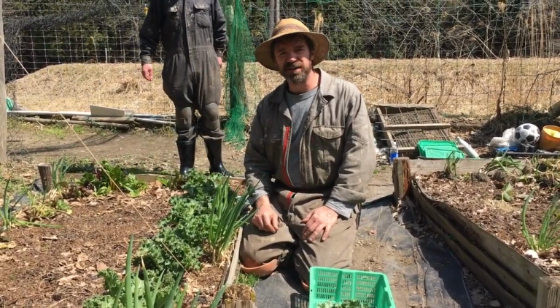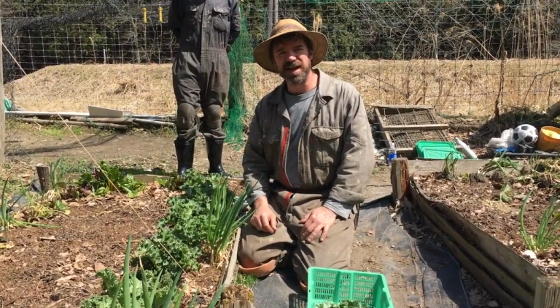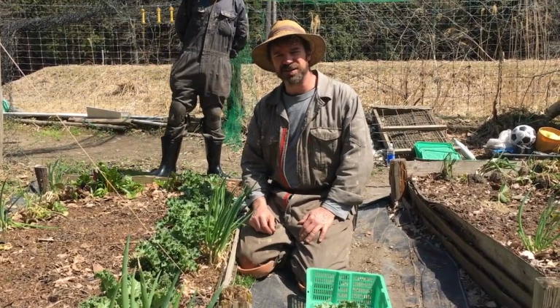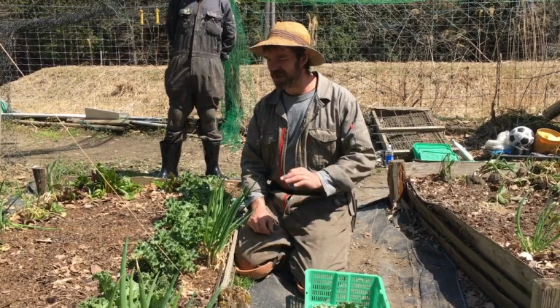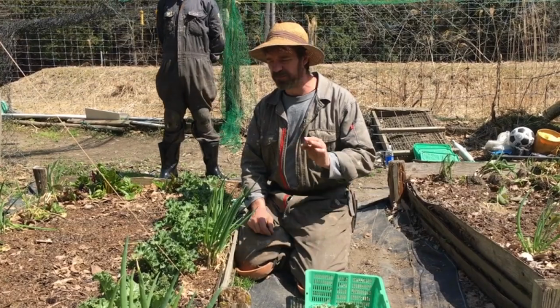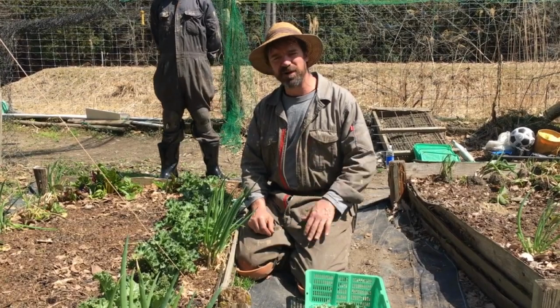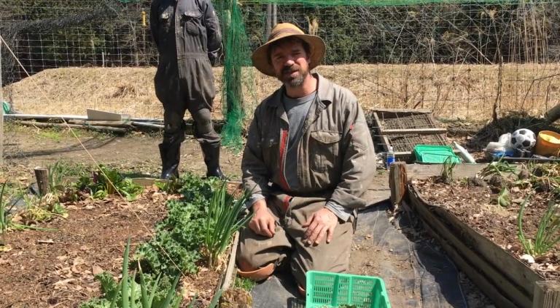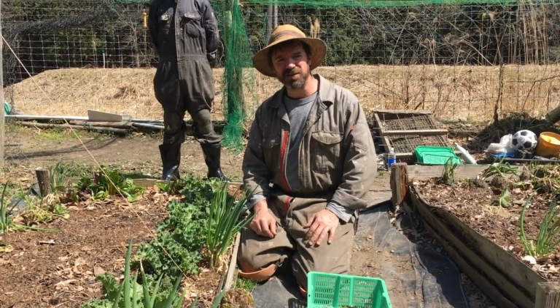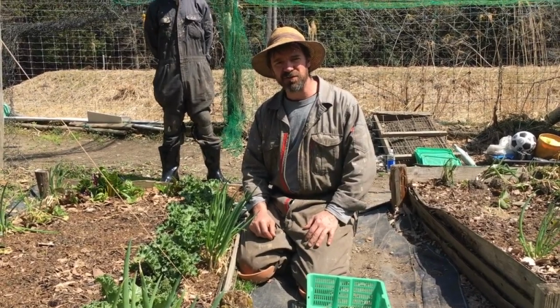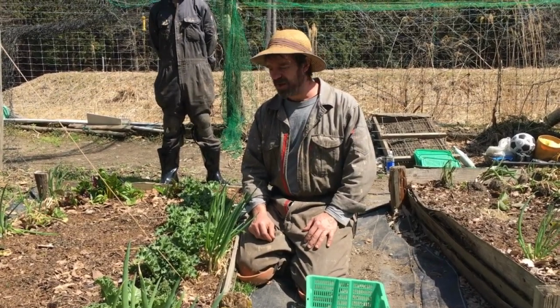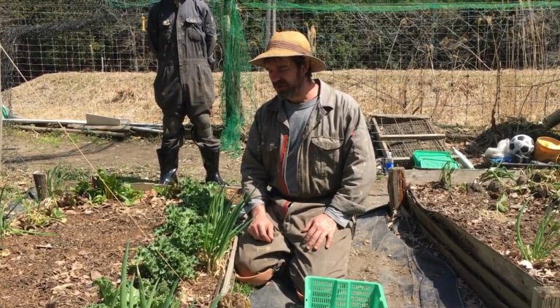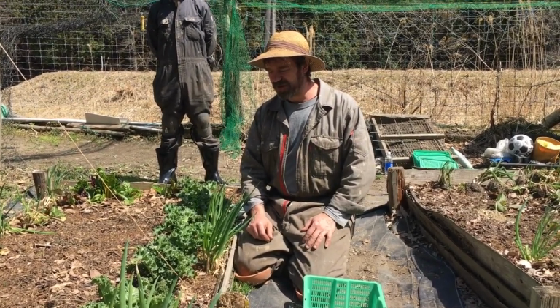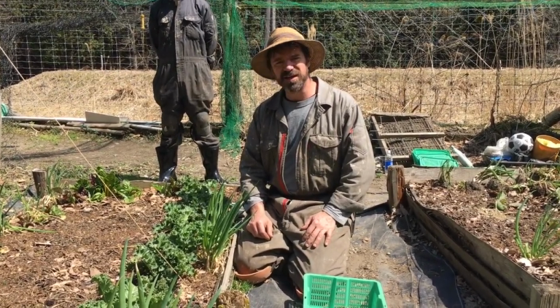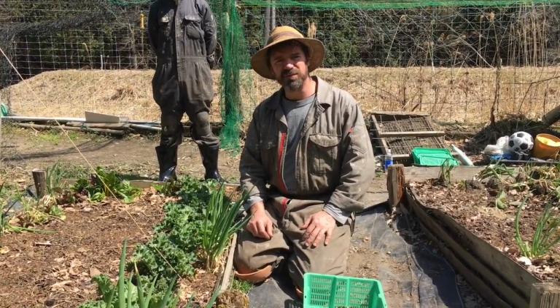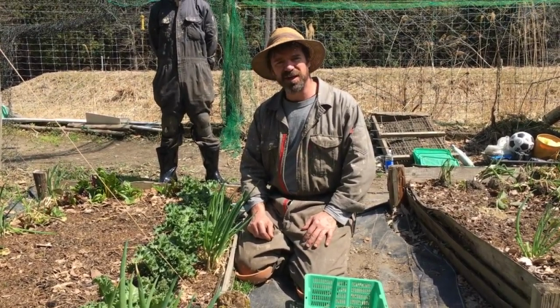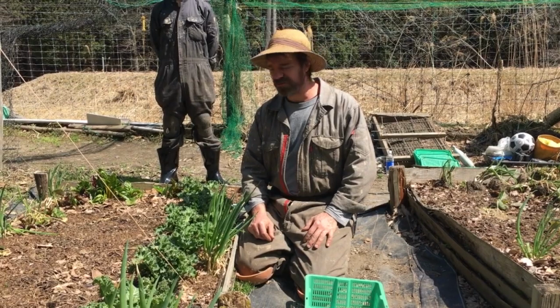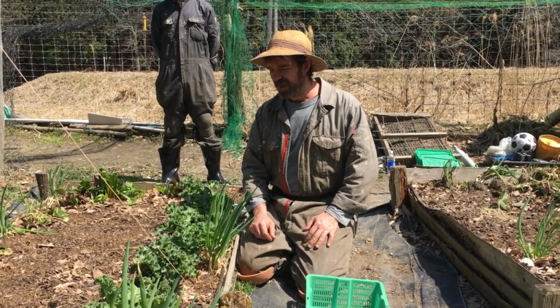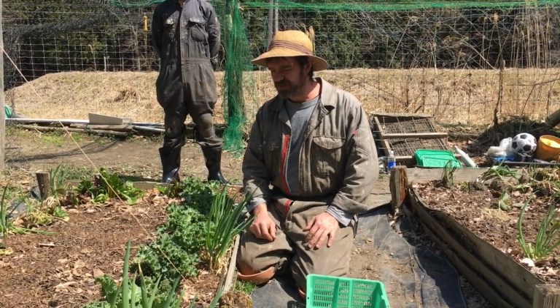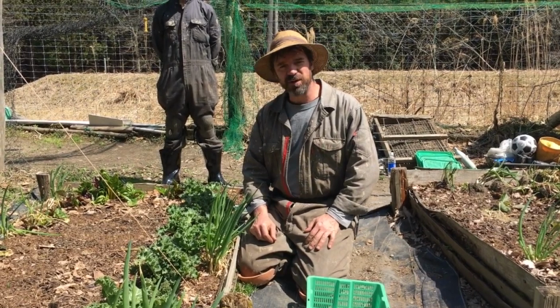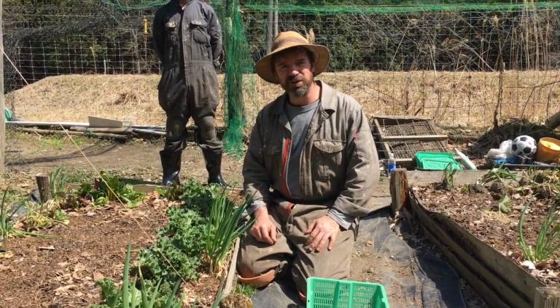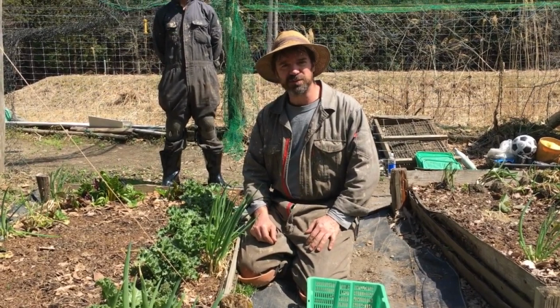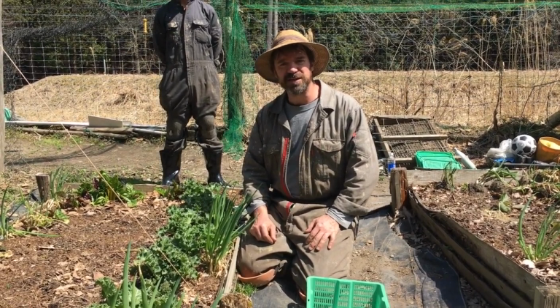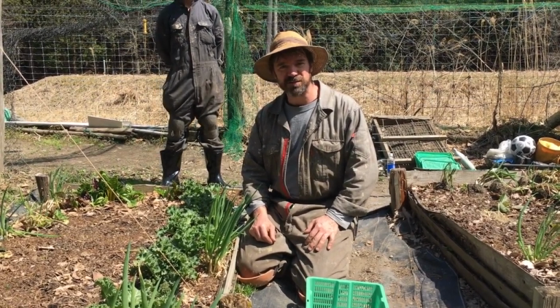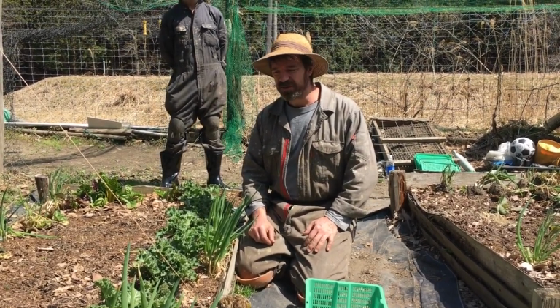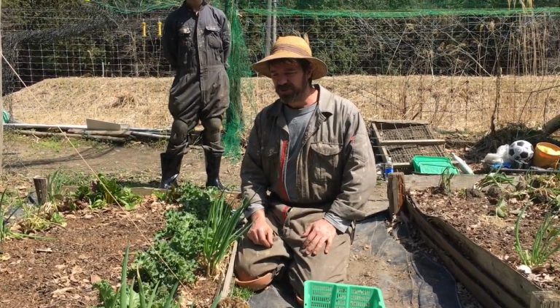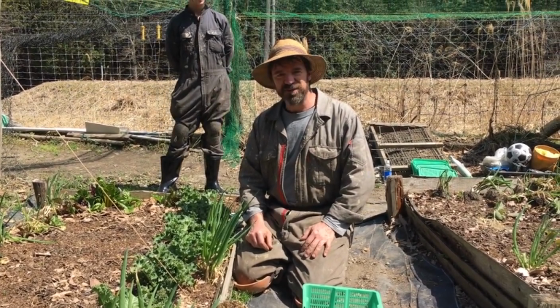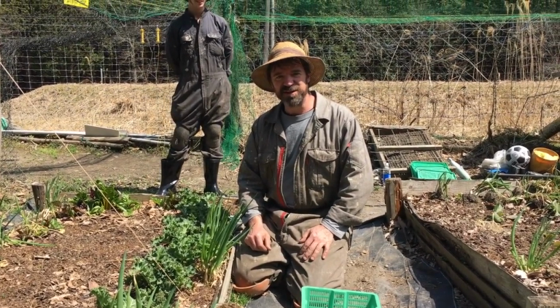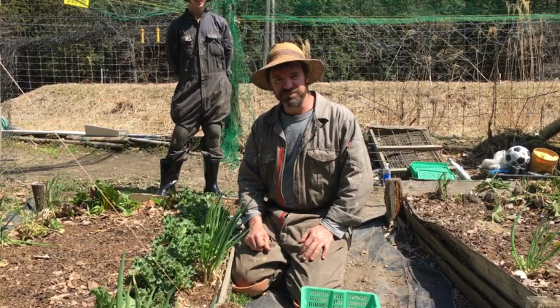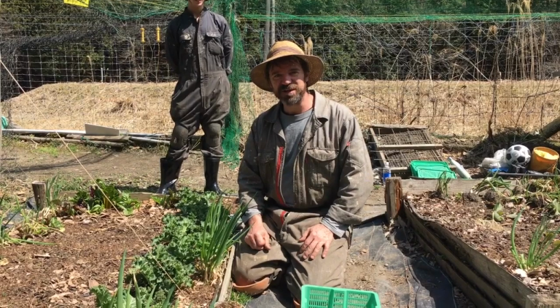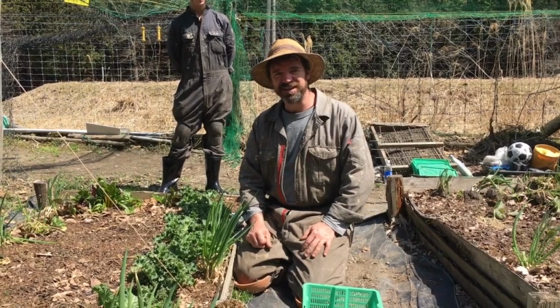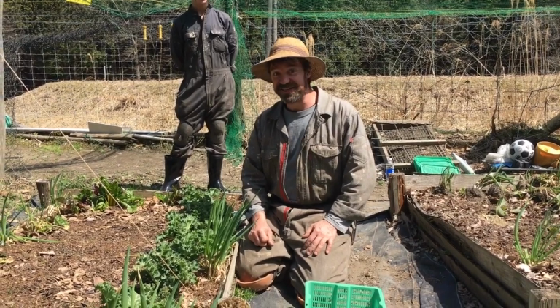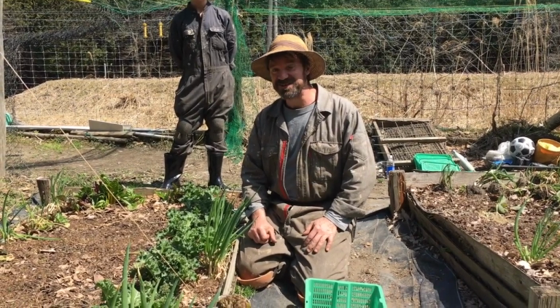Kale is an excellent crop for farmers — easy to grow, very hardy and sustainable in most climates, and it's probably one of the healthiest things we can eat as well. So we organic farmers love growing and selling kale, and eating it too.